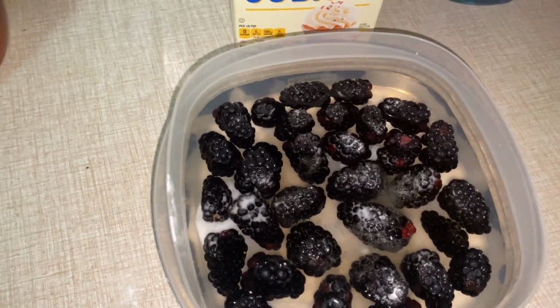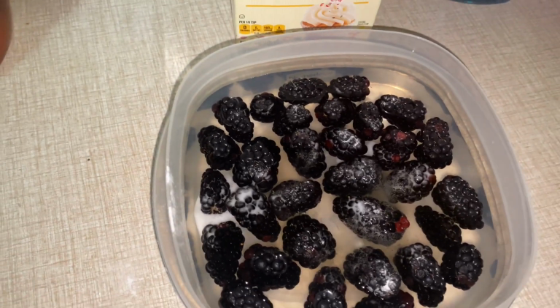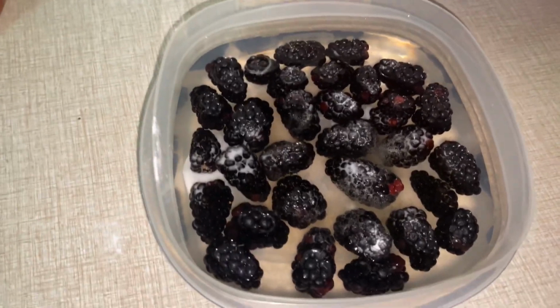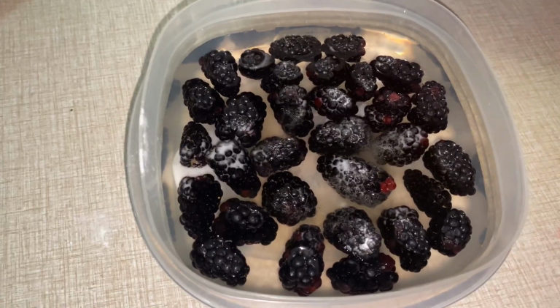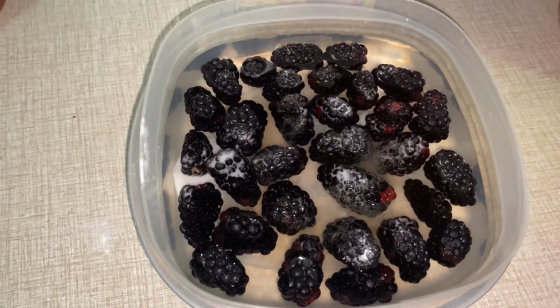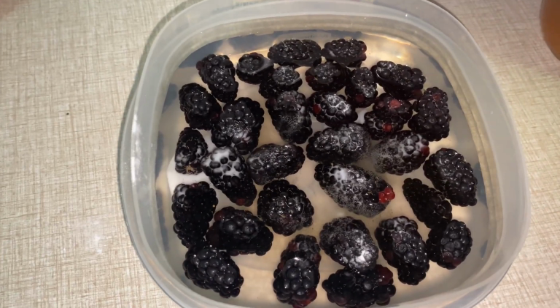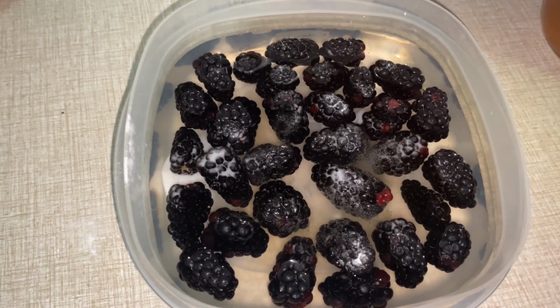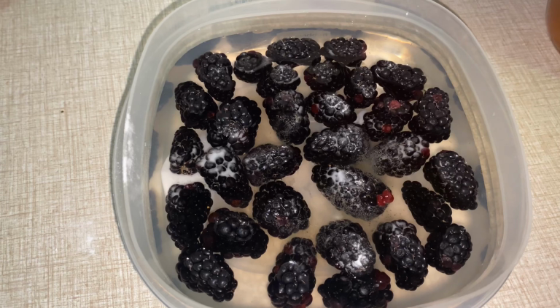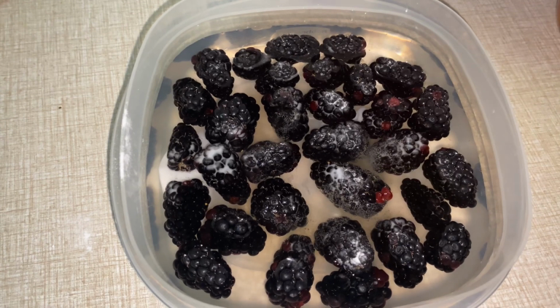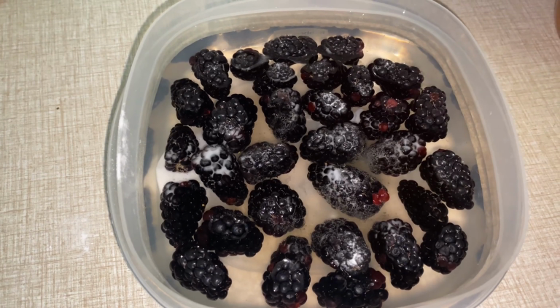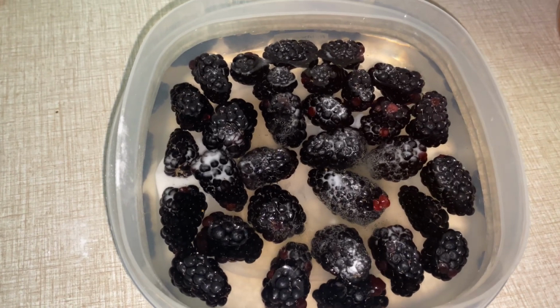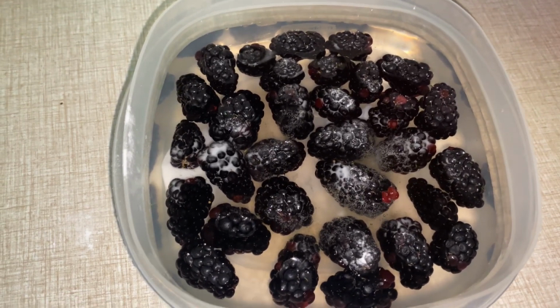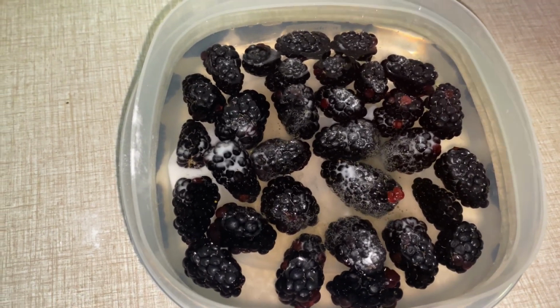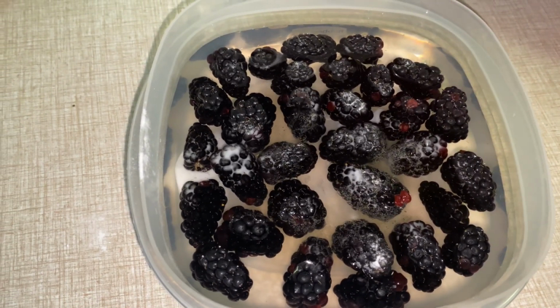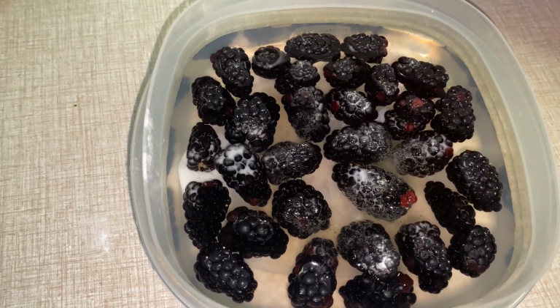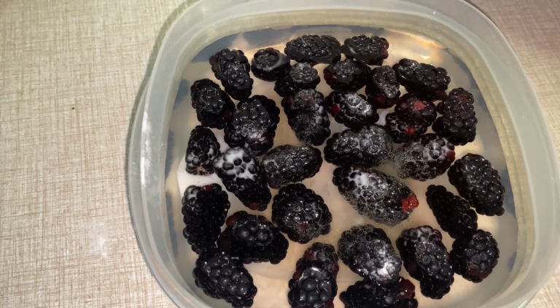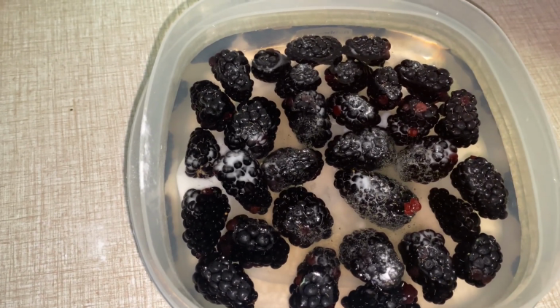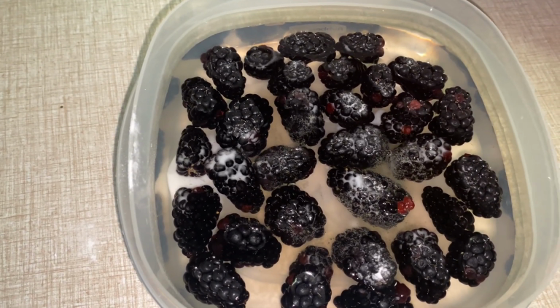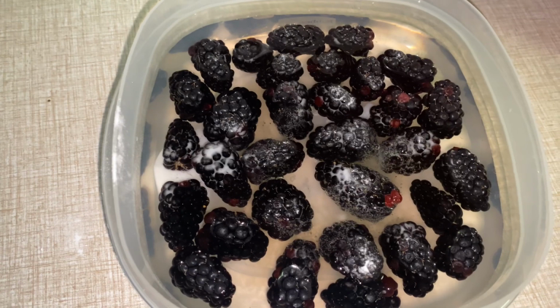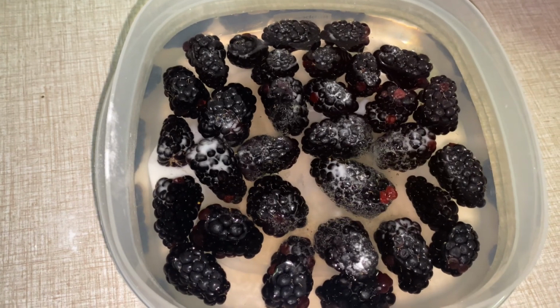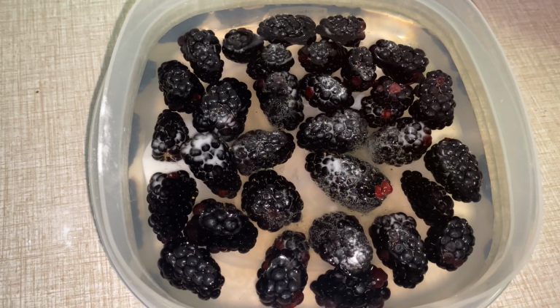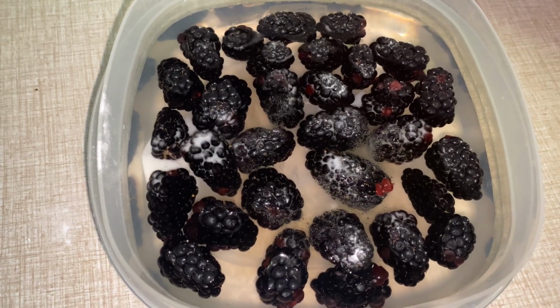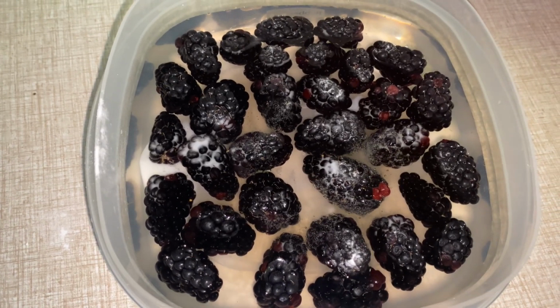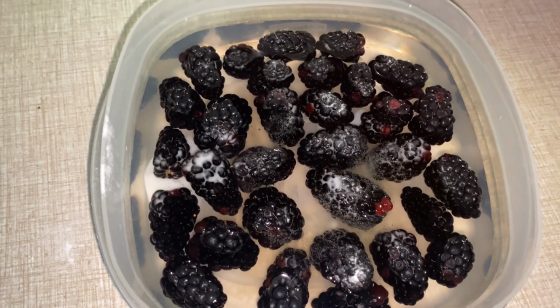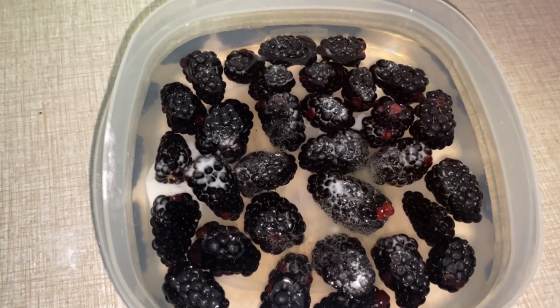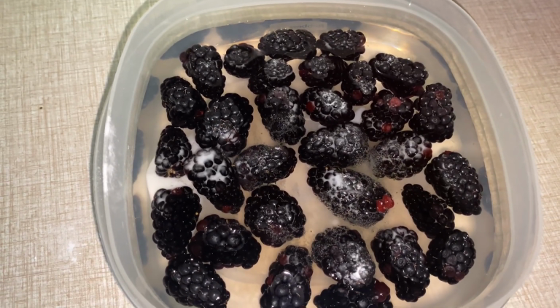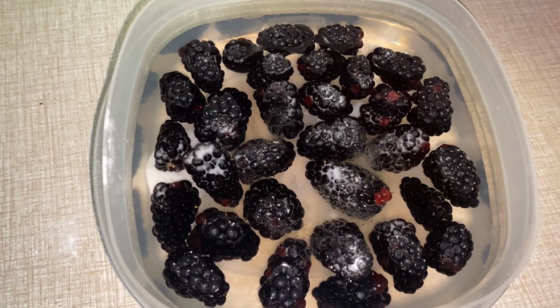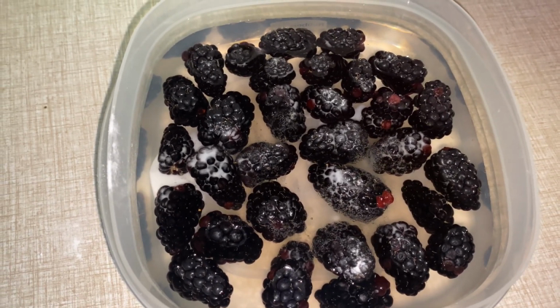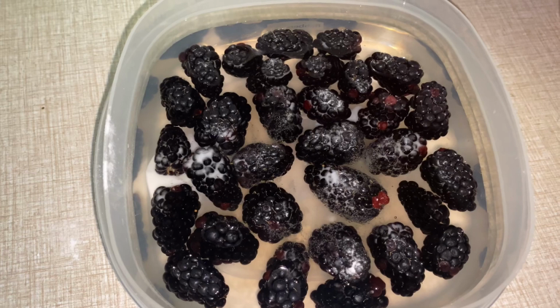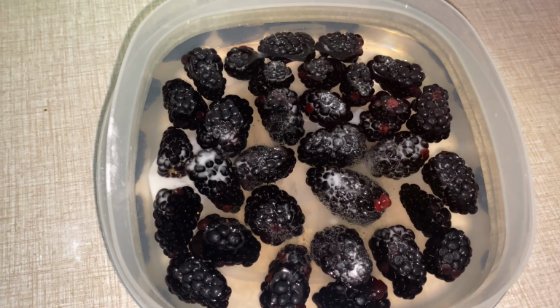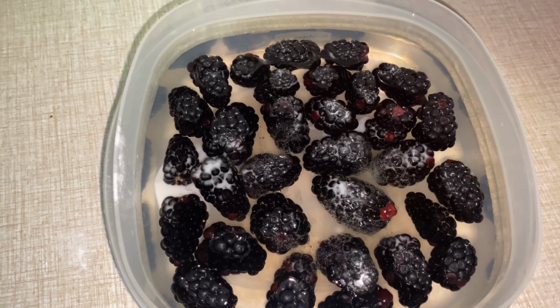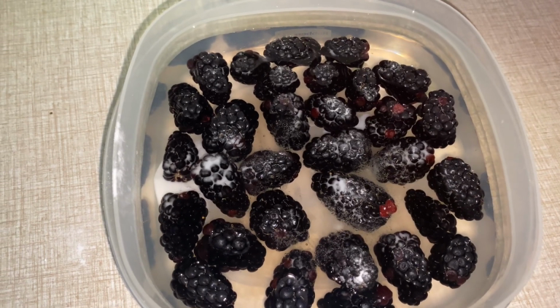You let it sit for about five or ten minutes, and stir it up real, real good. And then you wash it real, real good, once or twice. And that's your tip on how to clean your fruit.